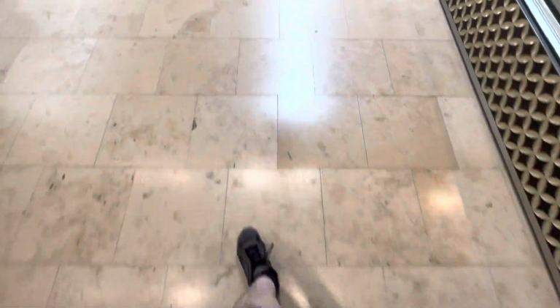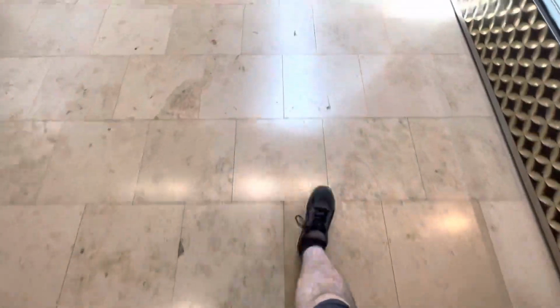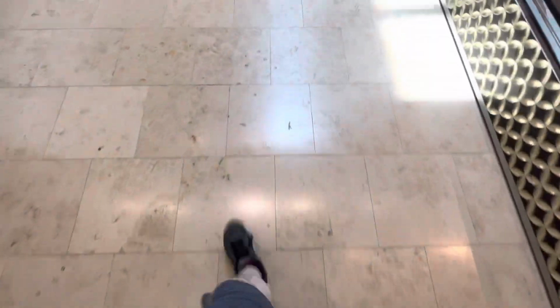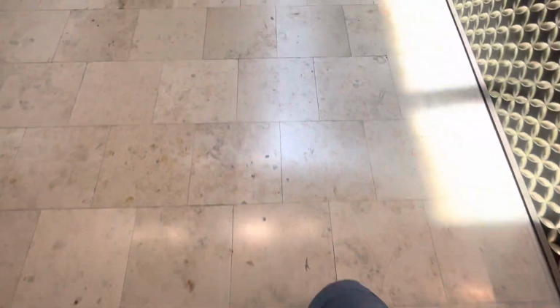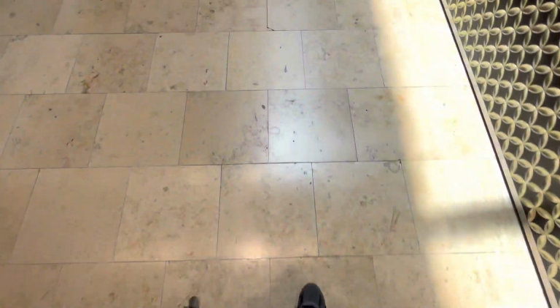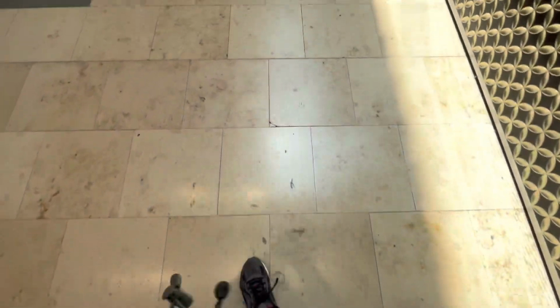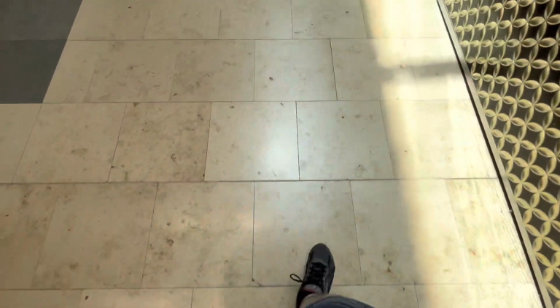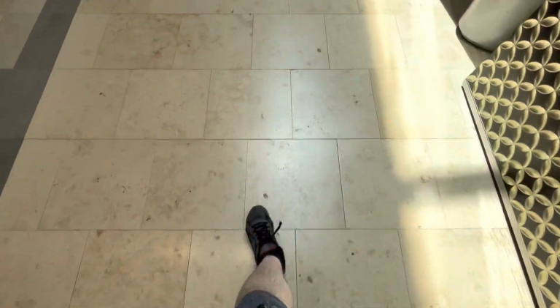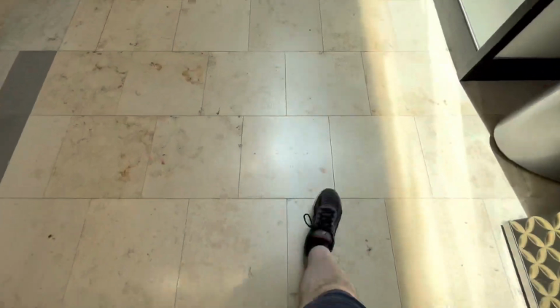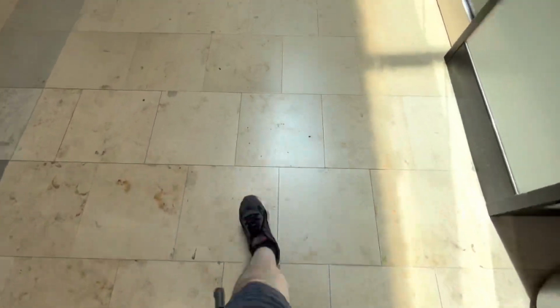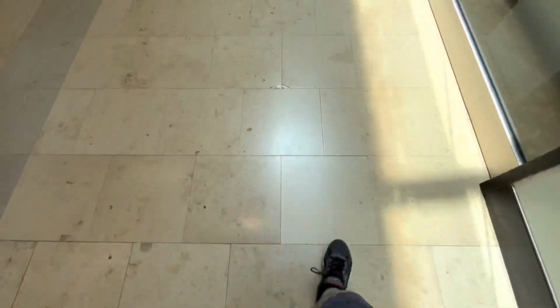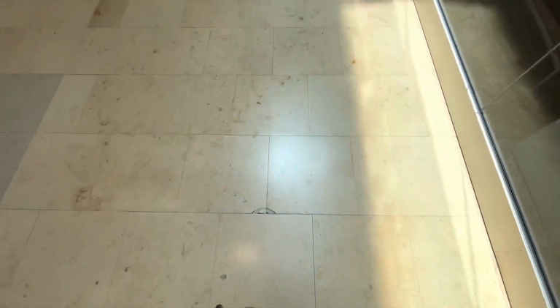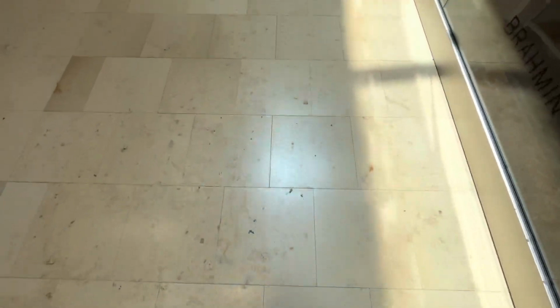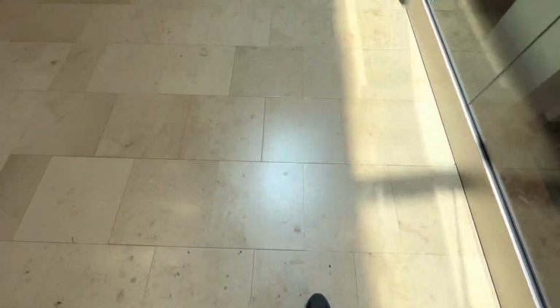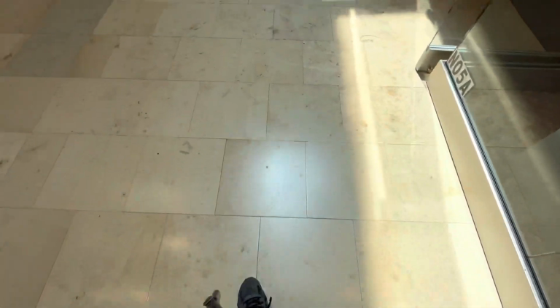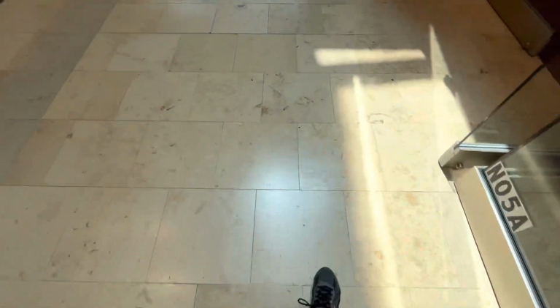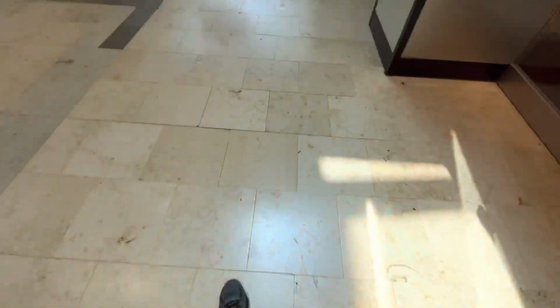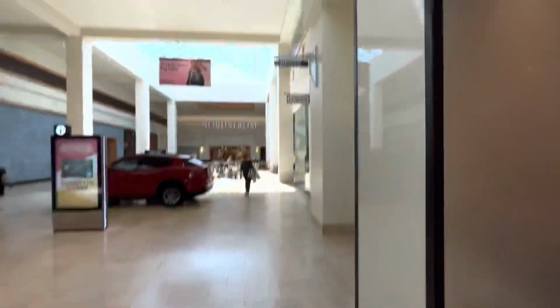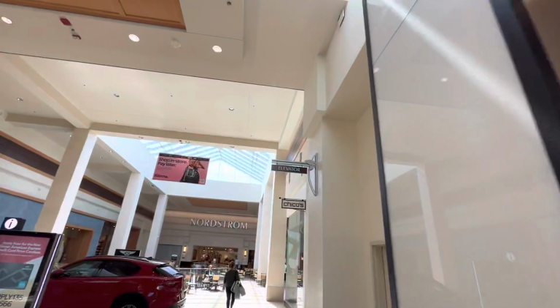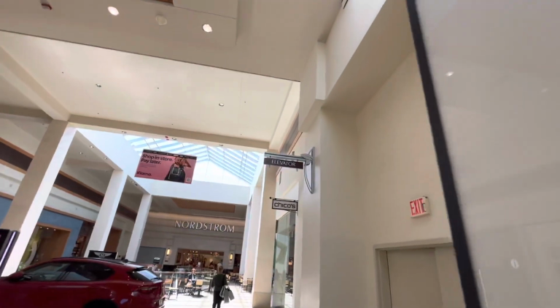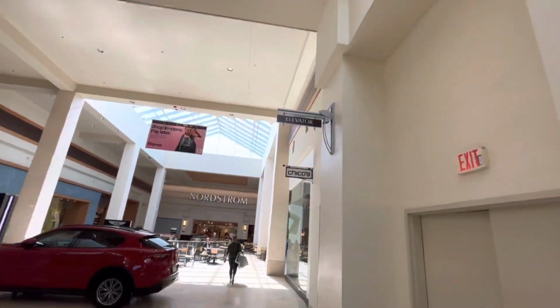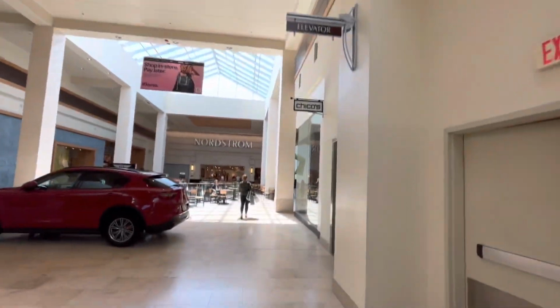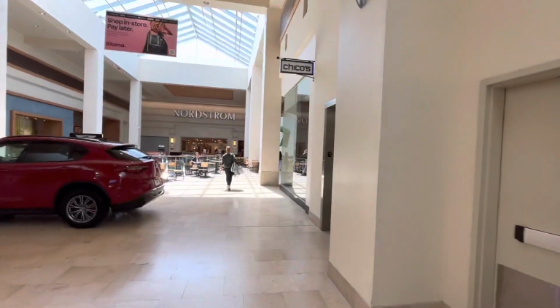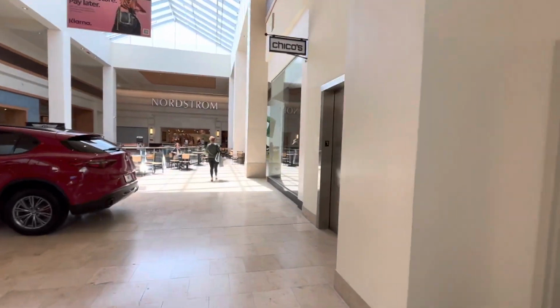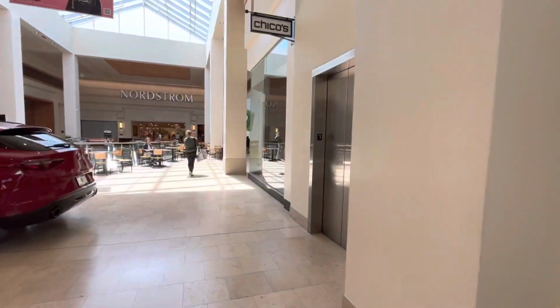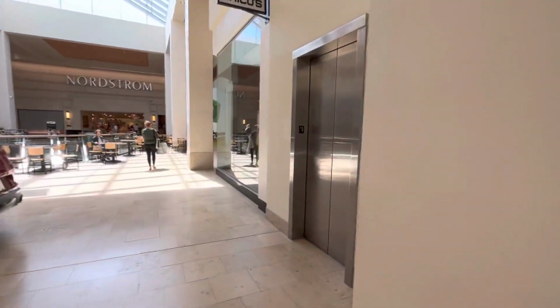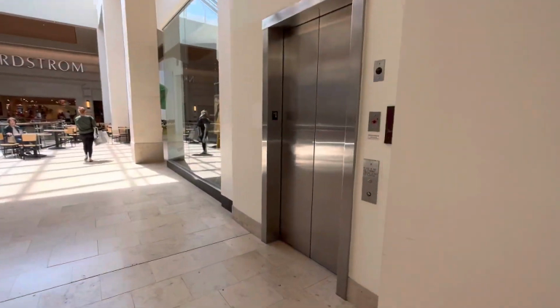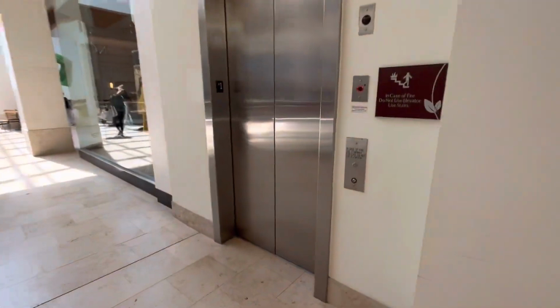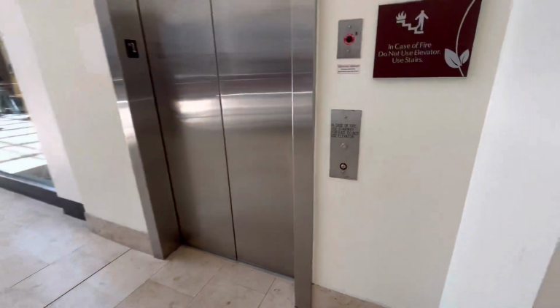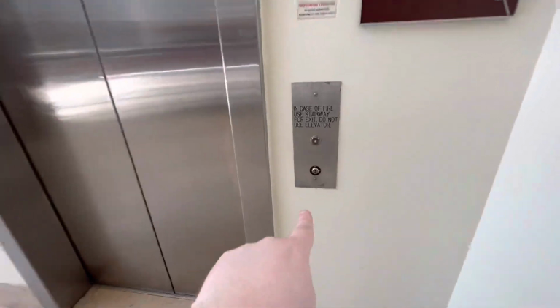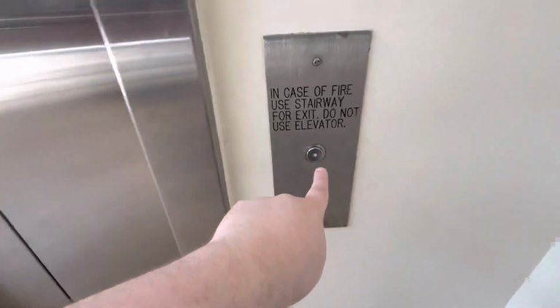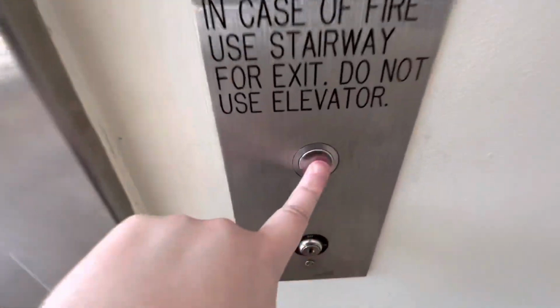Here we come to the elevator near Nordstrom at South Park Mall in Charlotte, North Carolina. There's the elevator sign. This is a Schindler H-T.